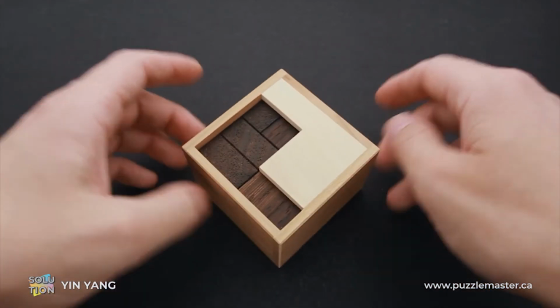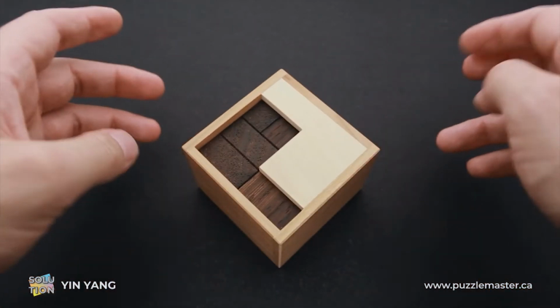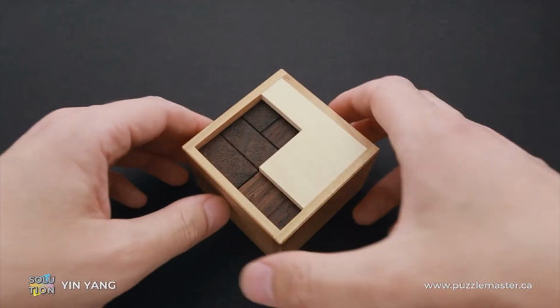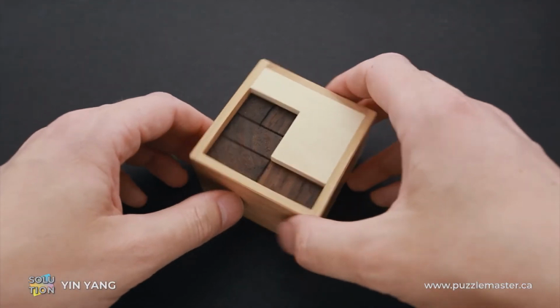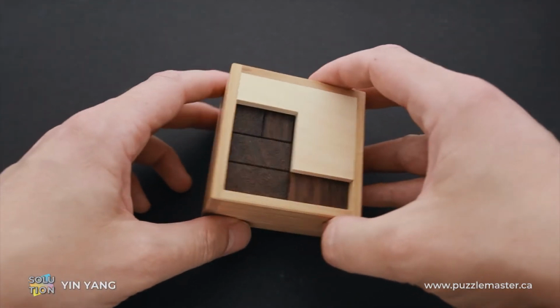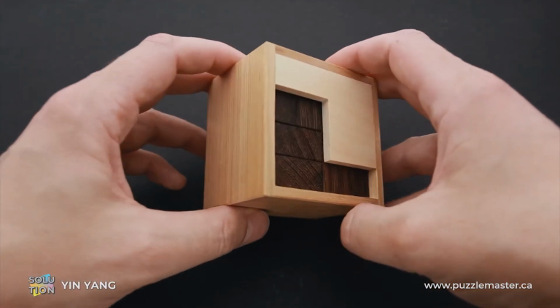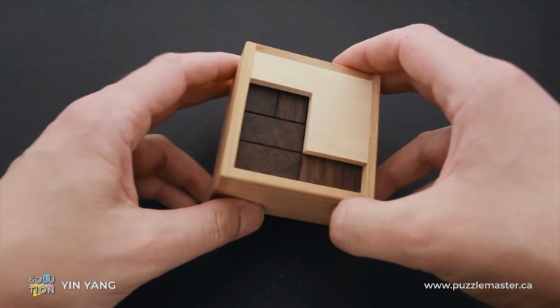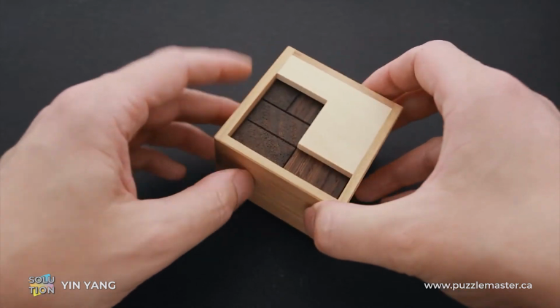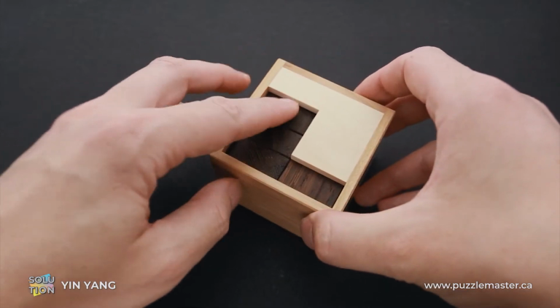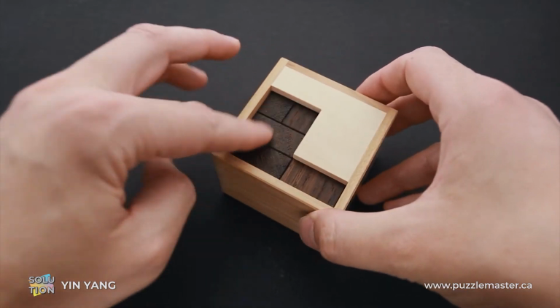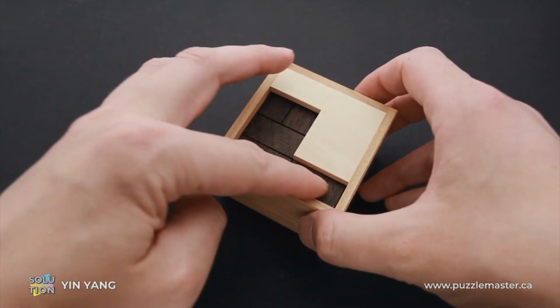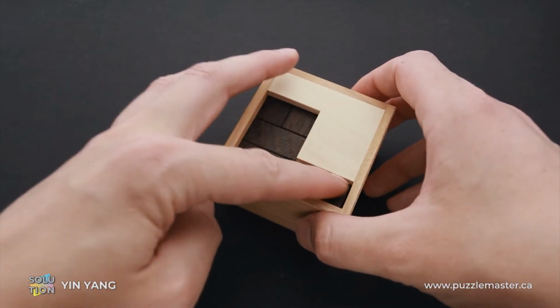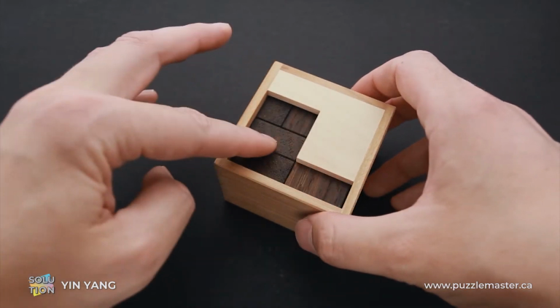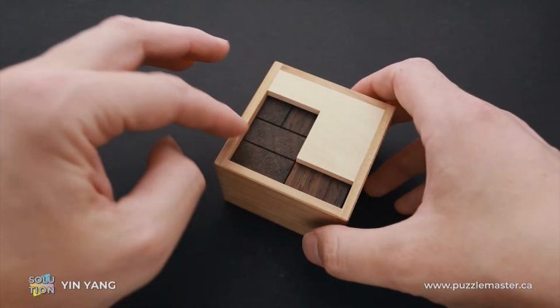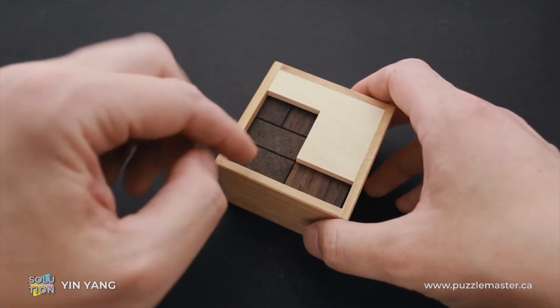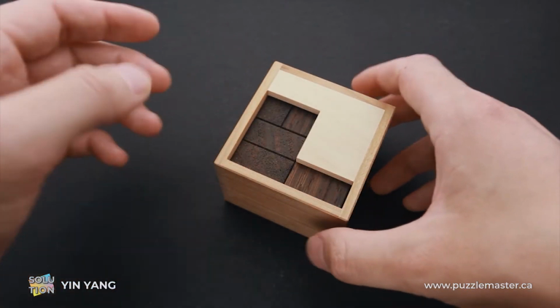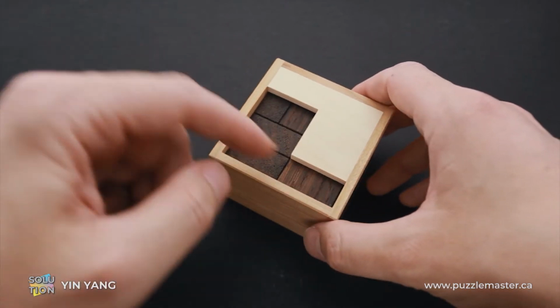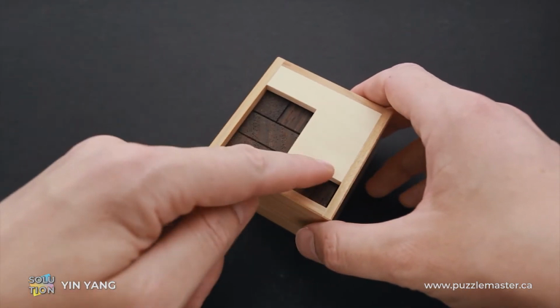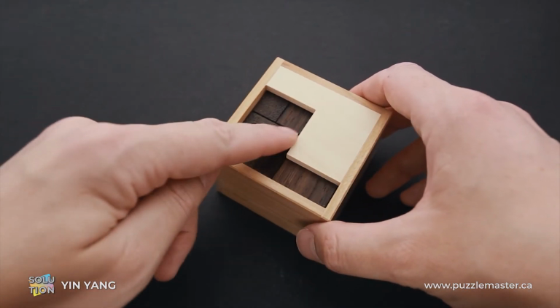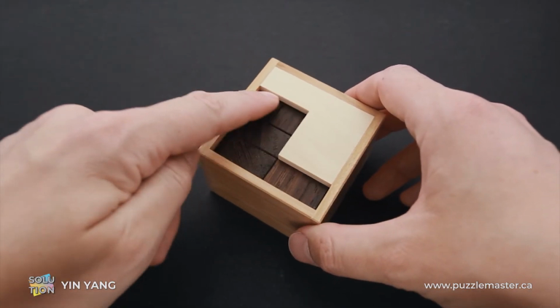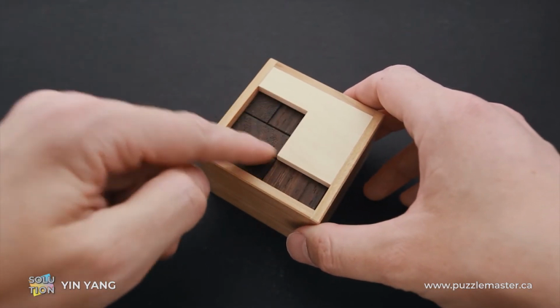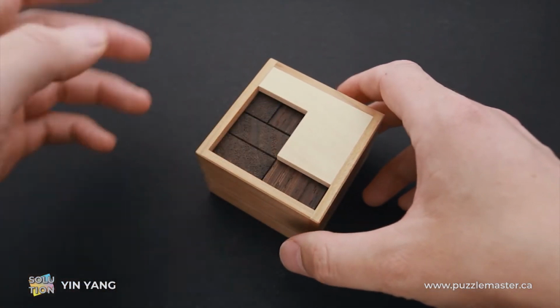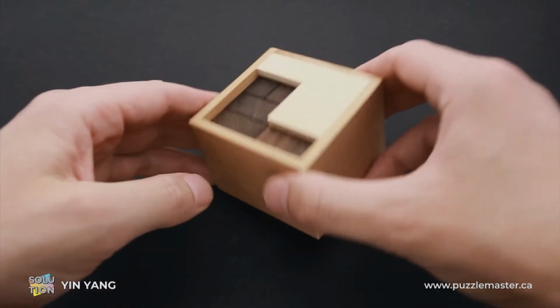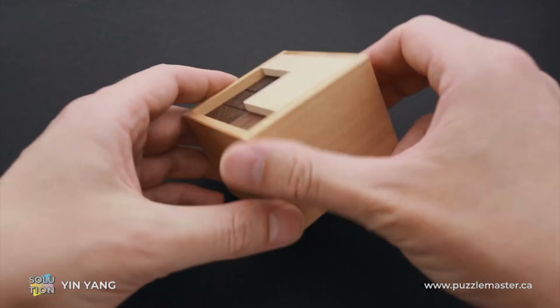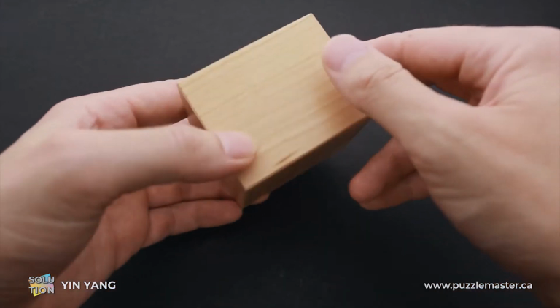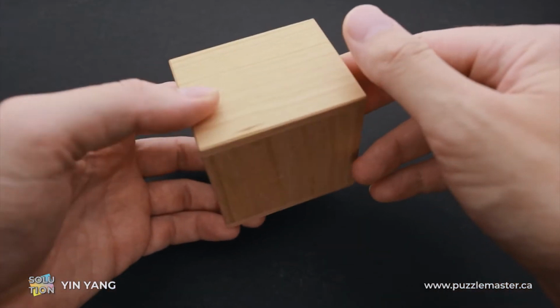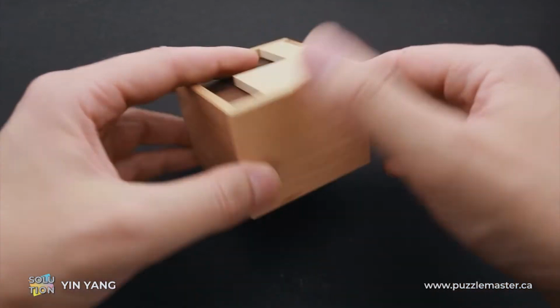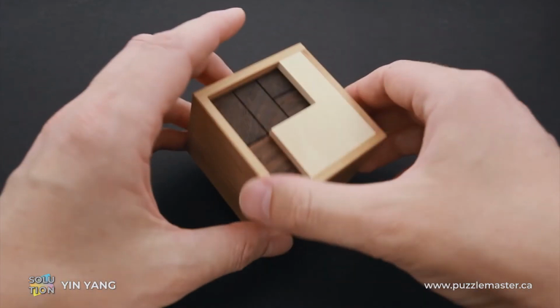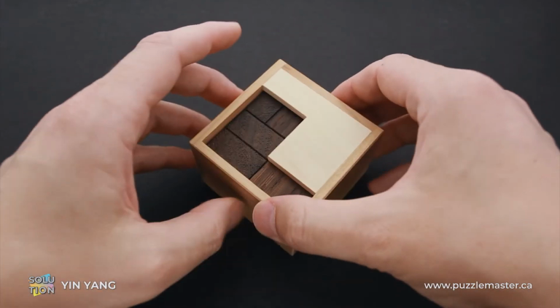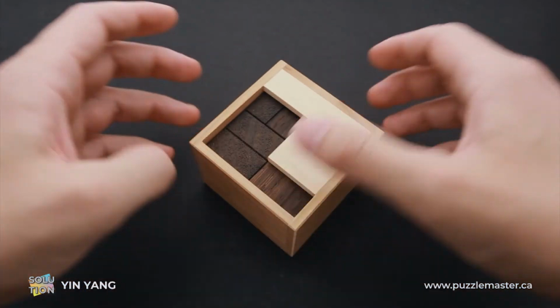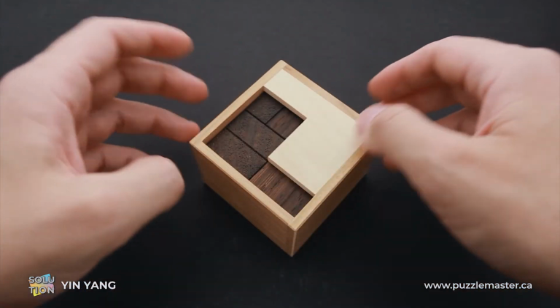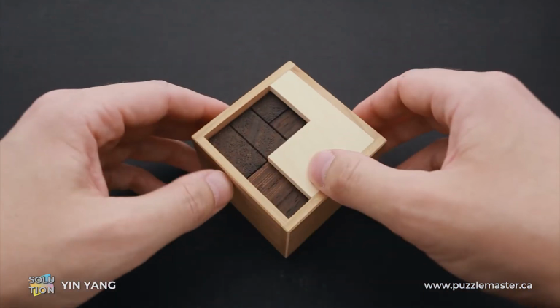And that's it — puzzle is solved. As you can see, all parts are inside and all of them are below this line, so it counts as a solved puzzle.